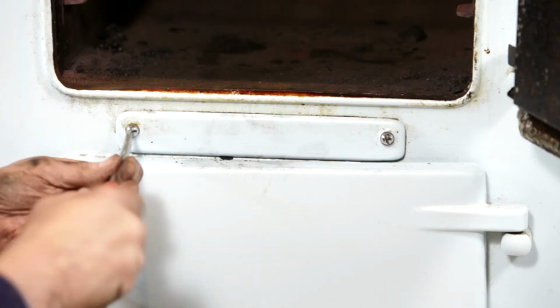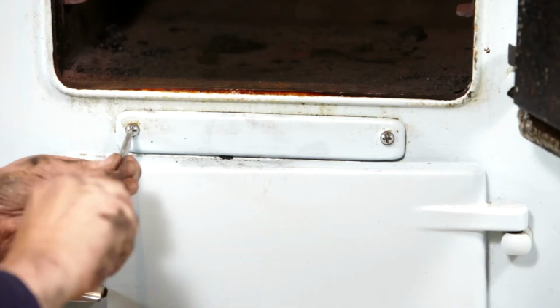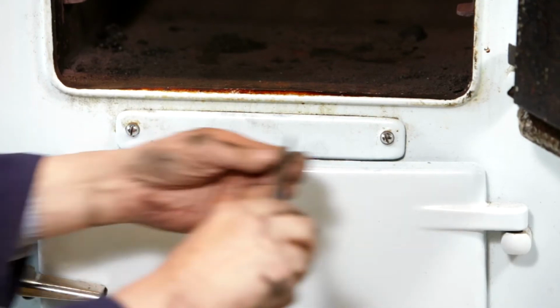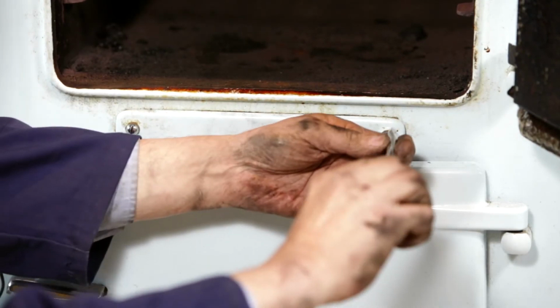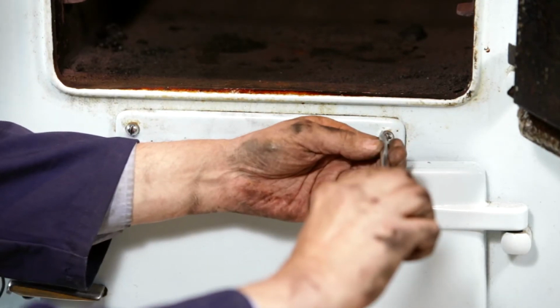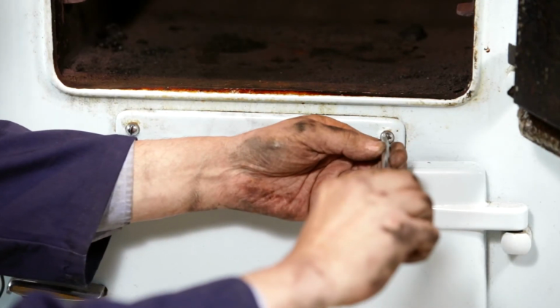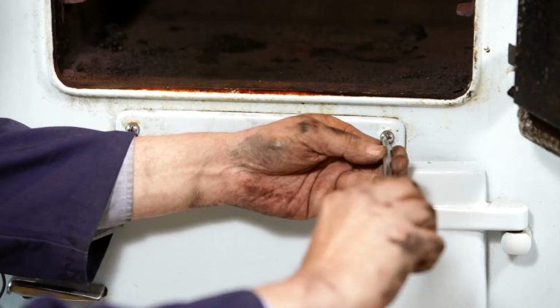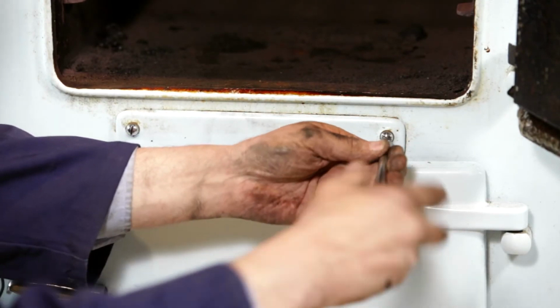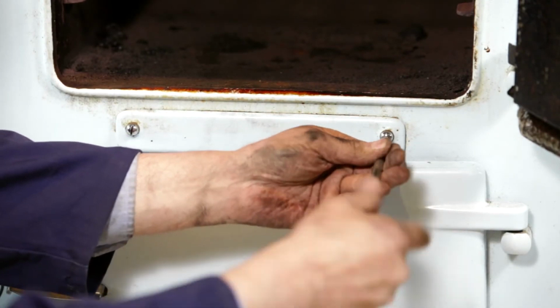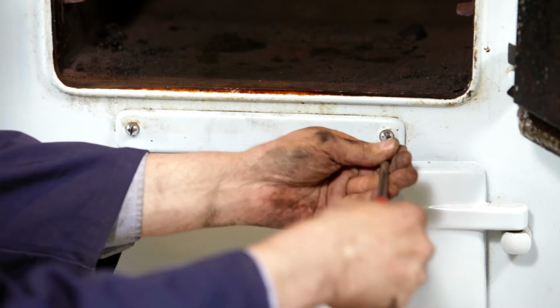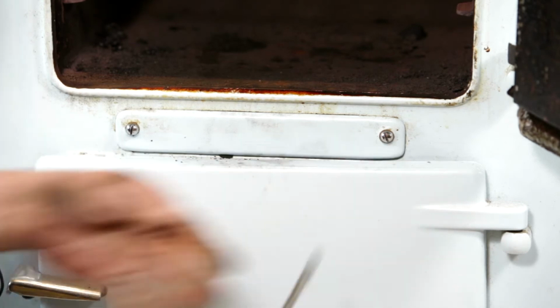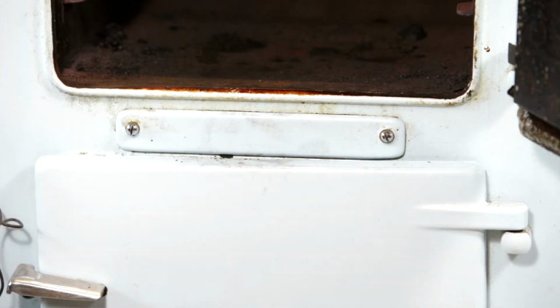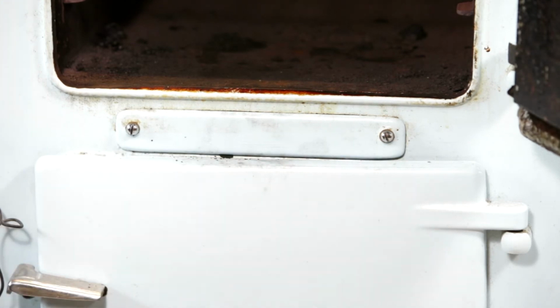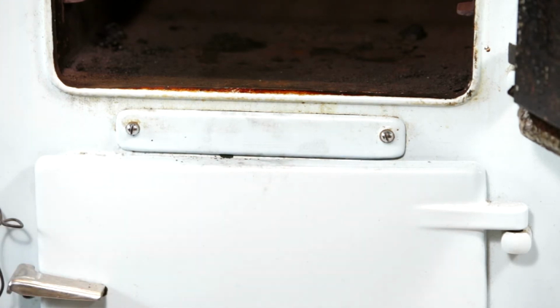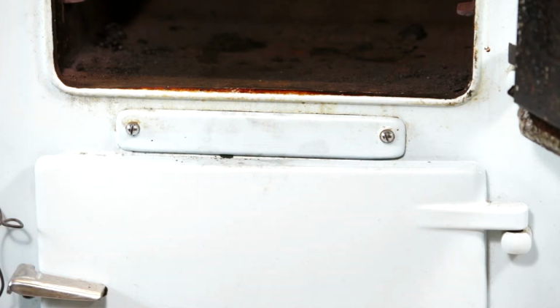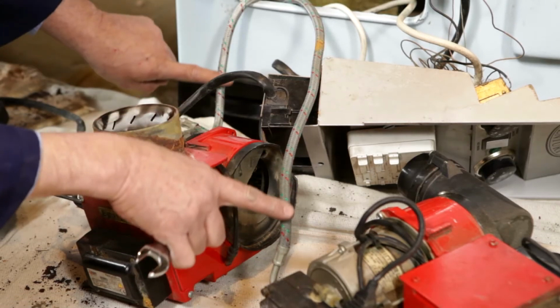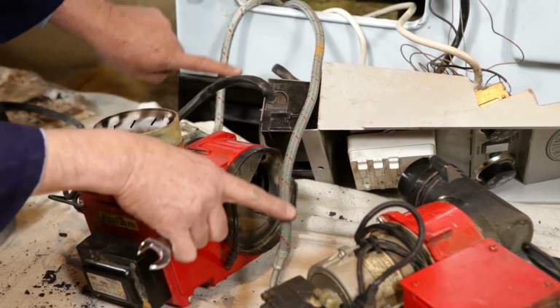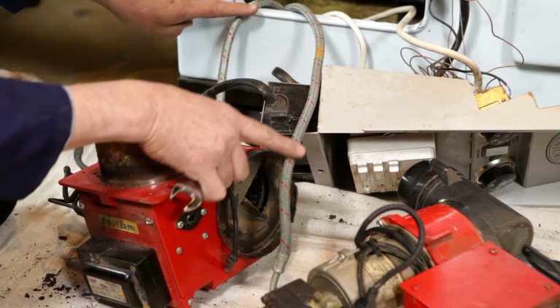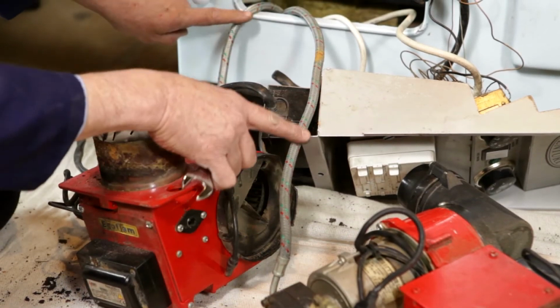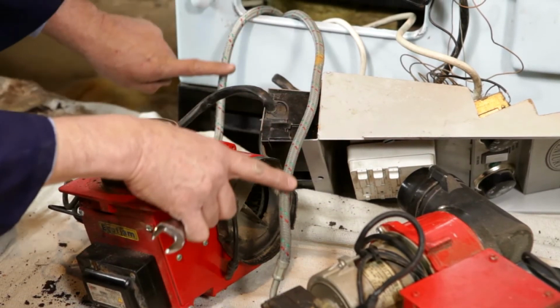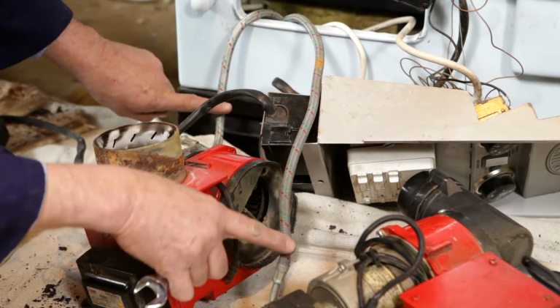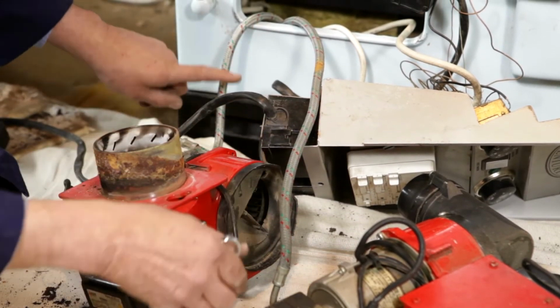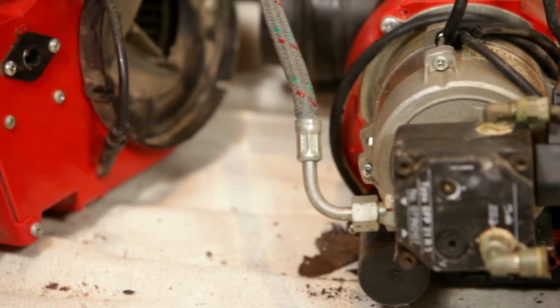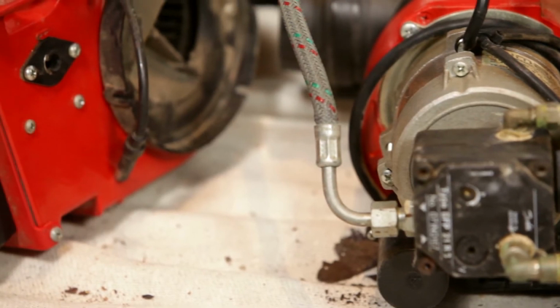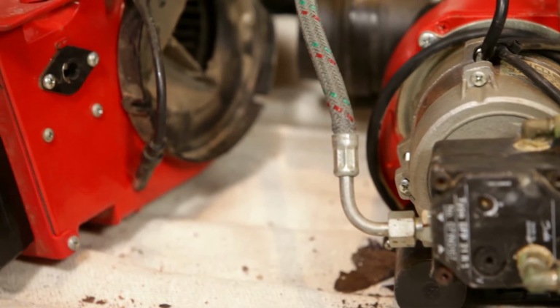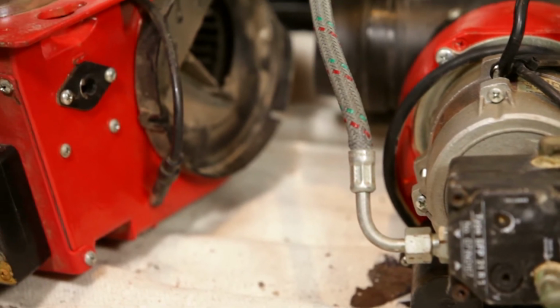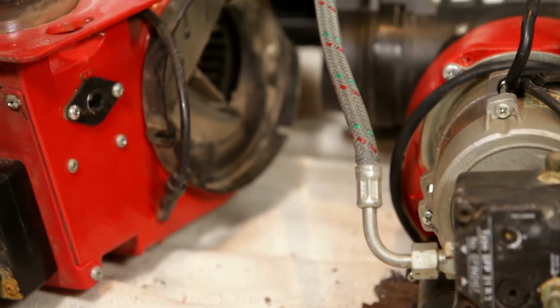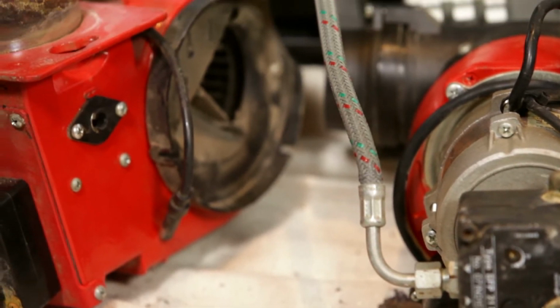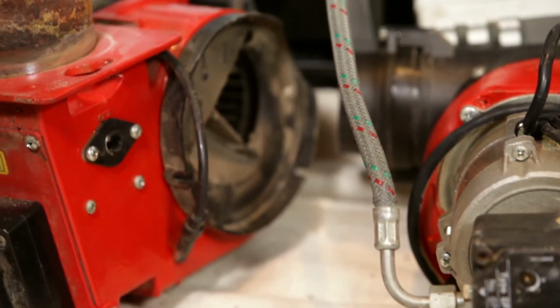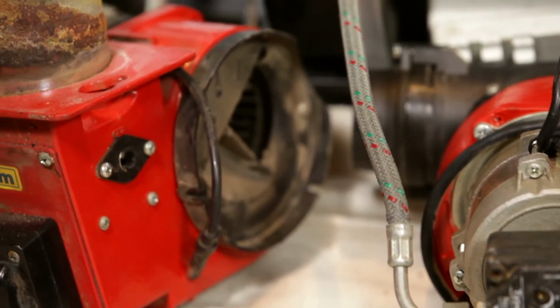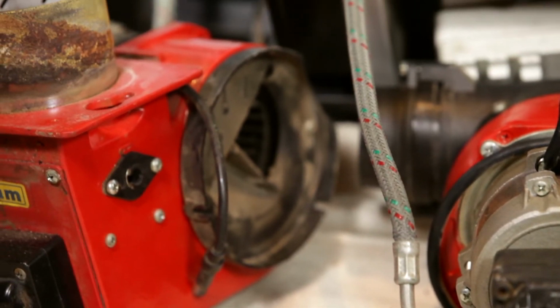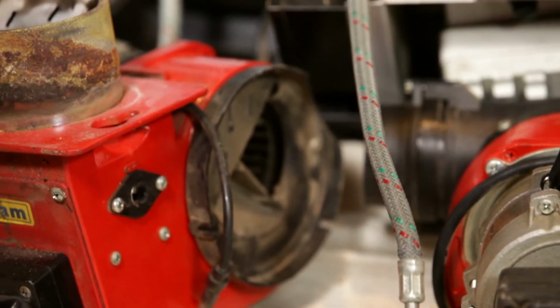Replace the access door and remove any excess soot from the surface of the cooker. Check the oil supply pipes to the burners. It is recommended that these are replaced after every second service.